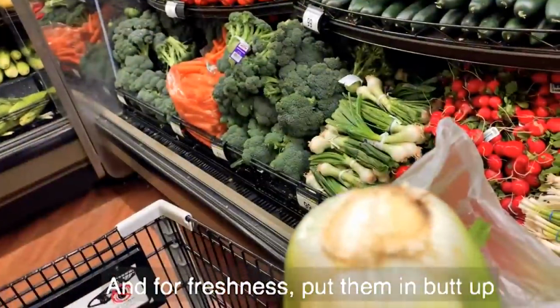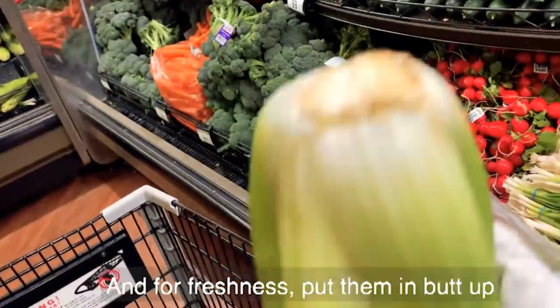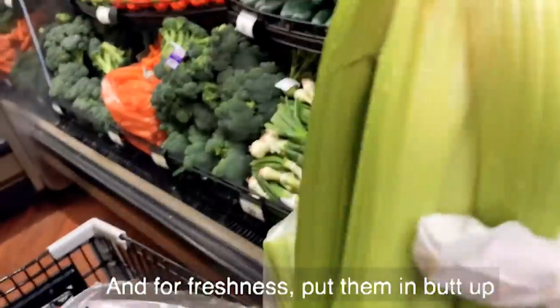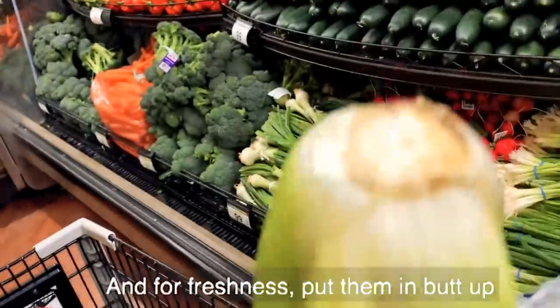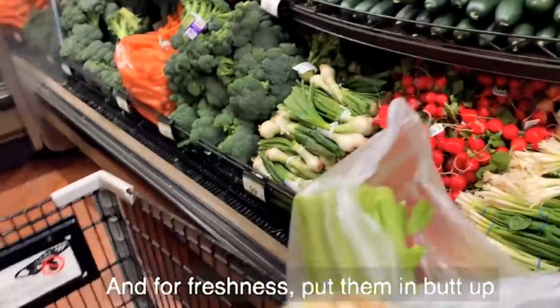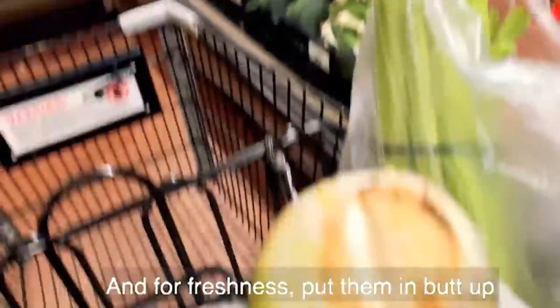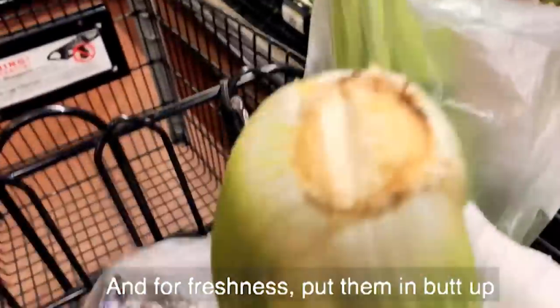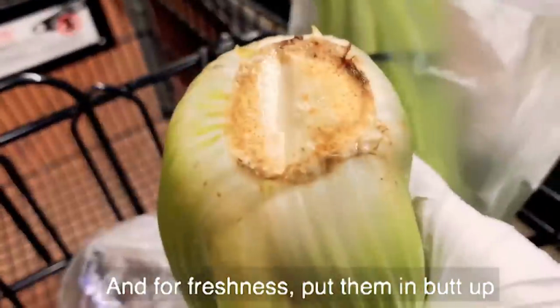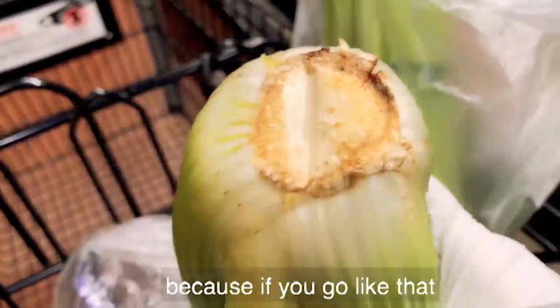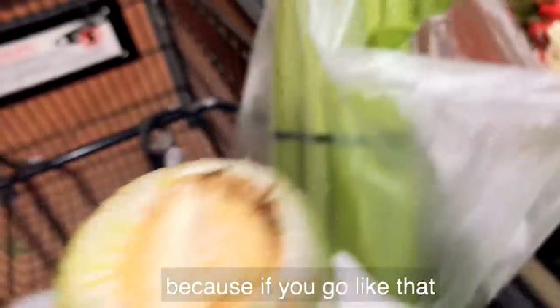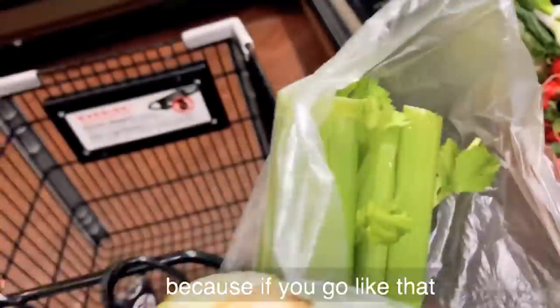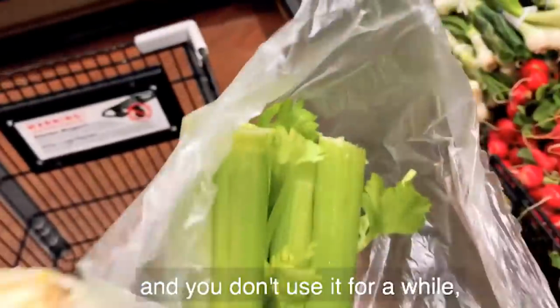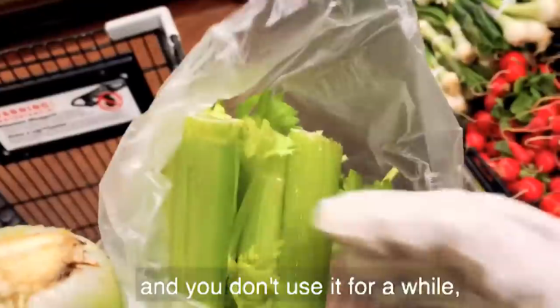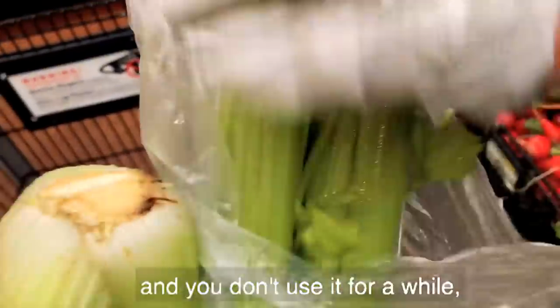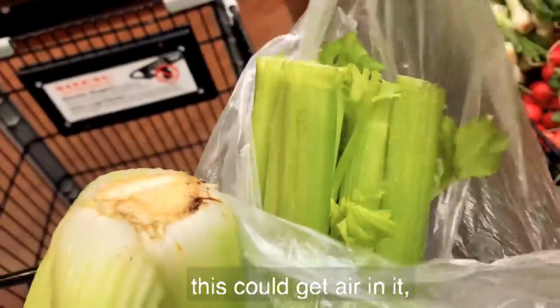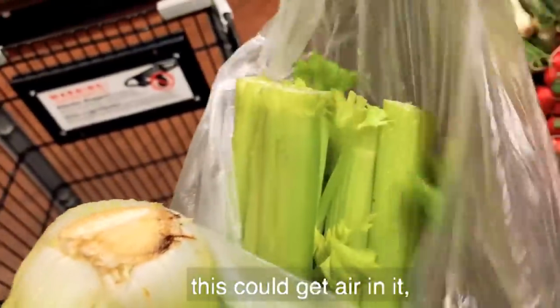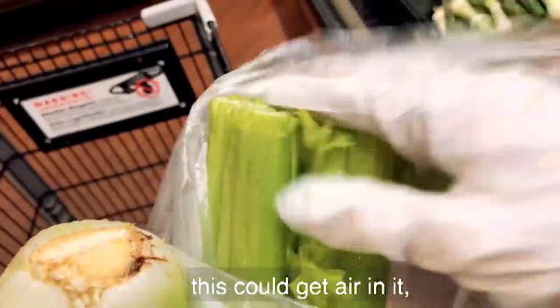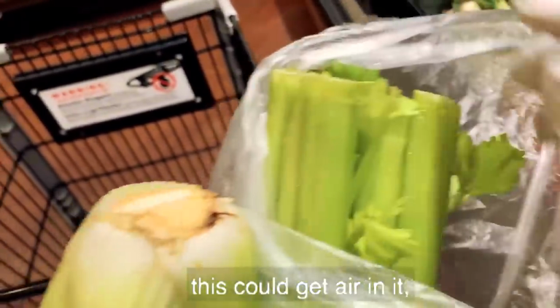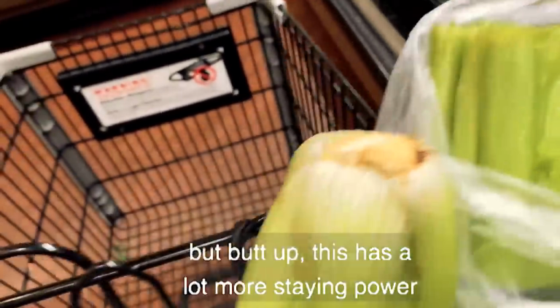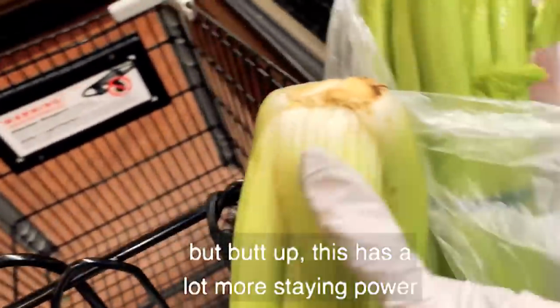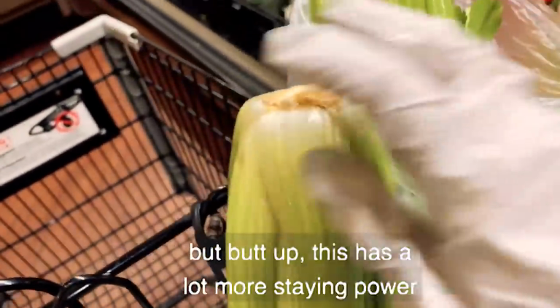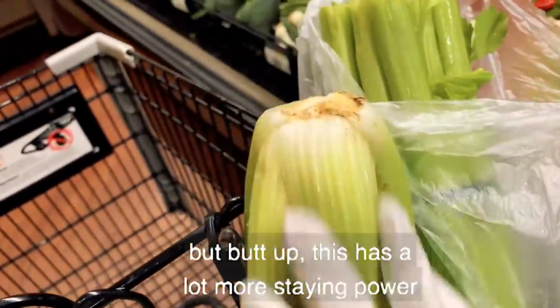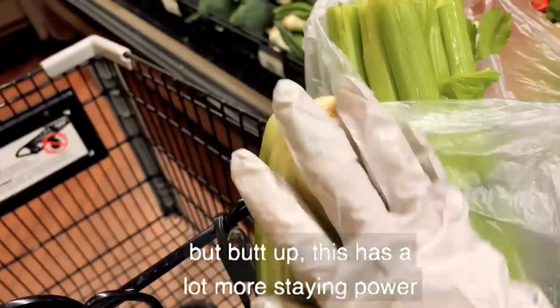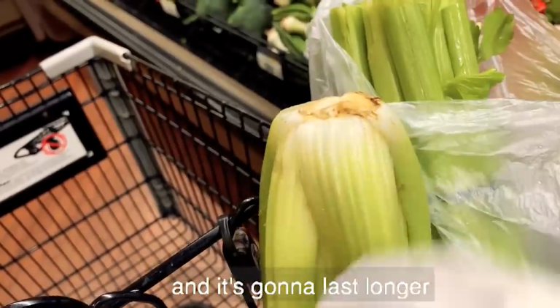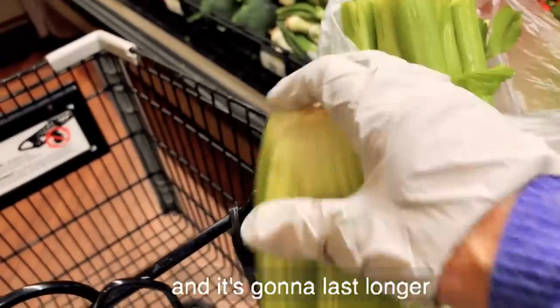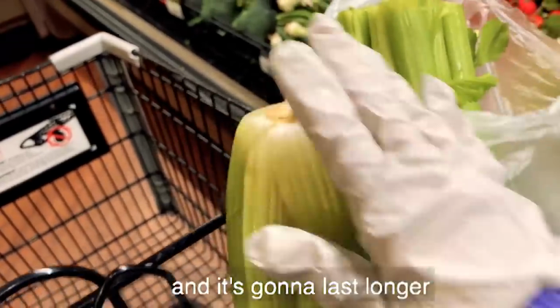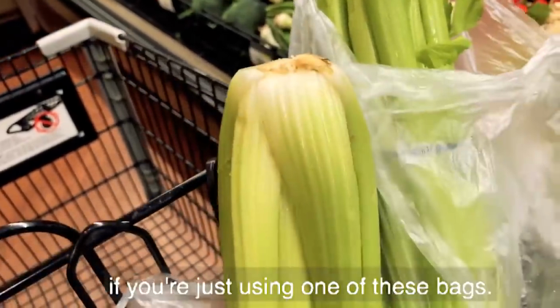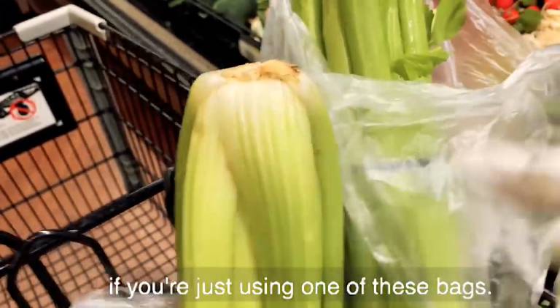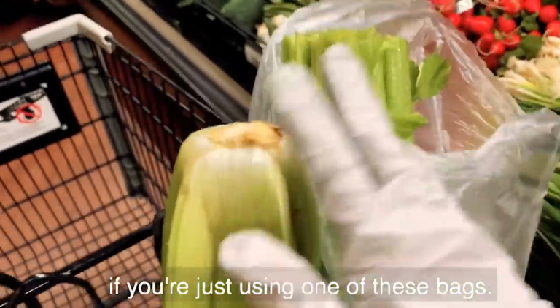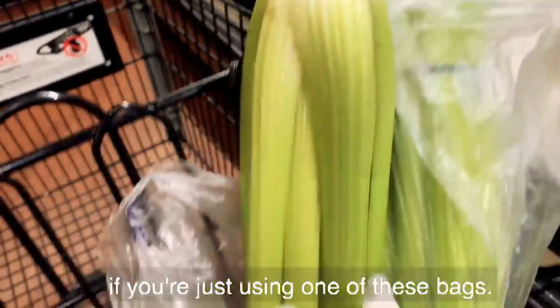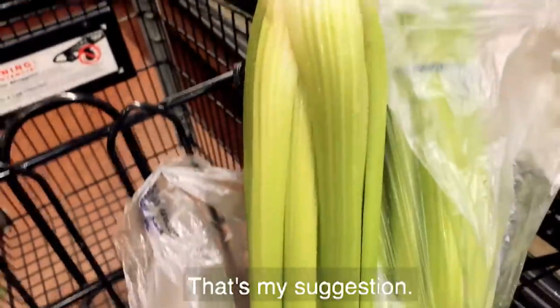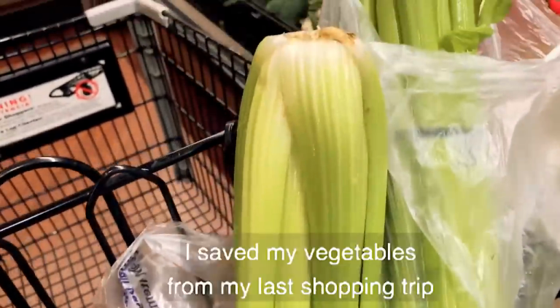For freshness, put them in butt up. Because if you store them the other way and don't use them for a while, air can get in. But butt up has a lot more staying power, and it's going to last longer if you're just using one of these bags. That's my suggestion.